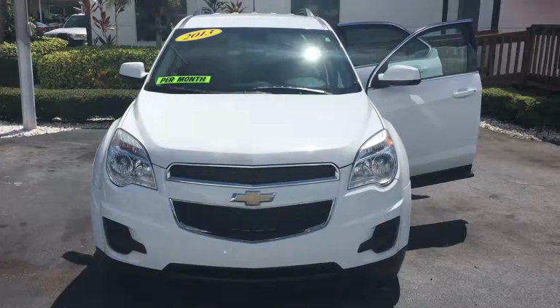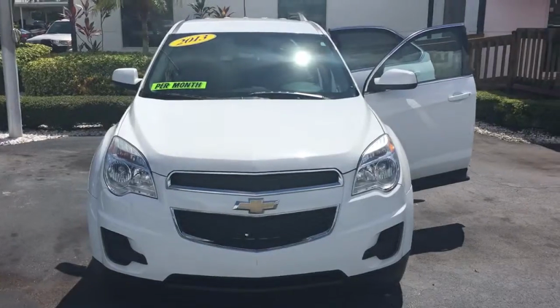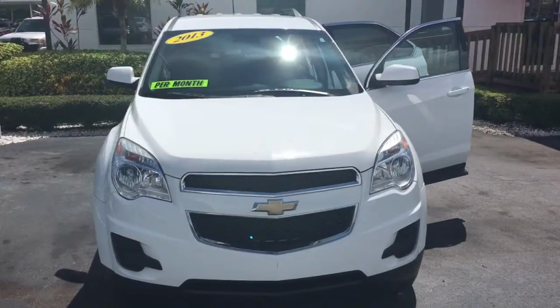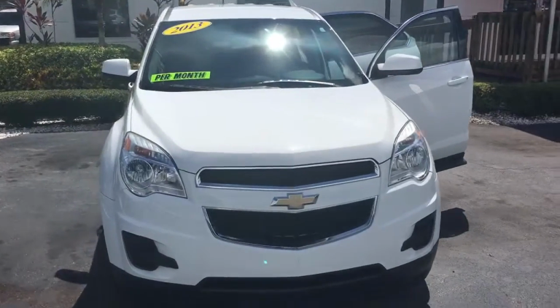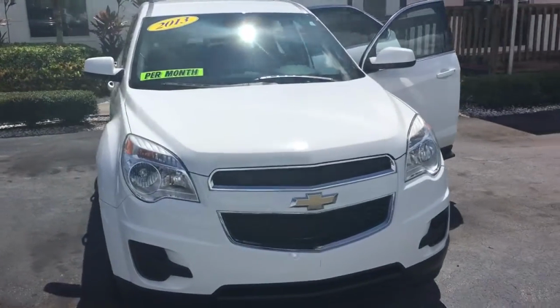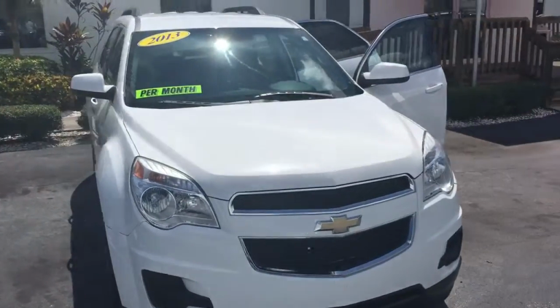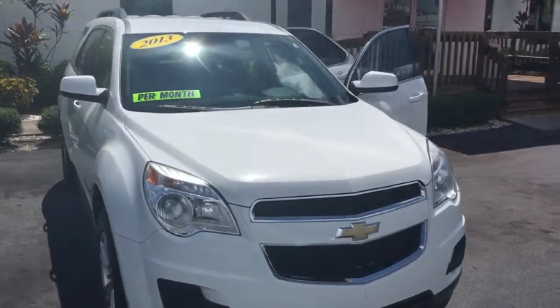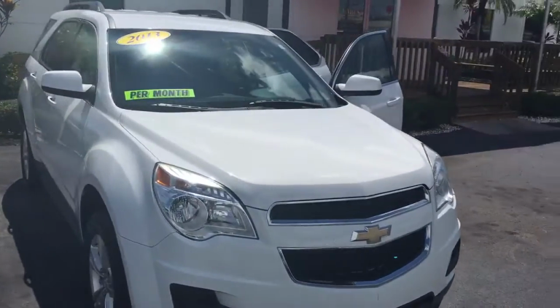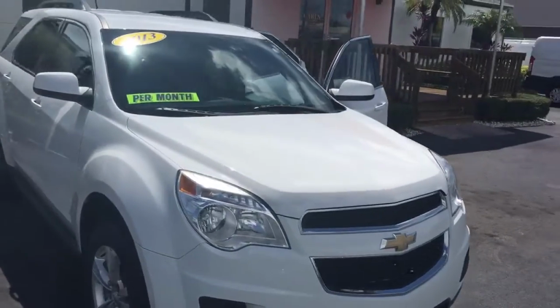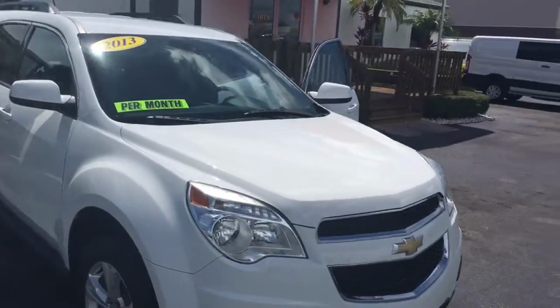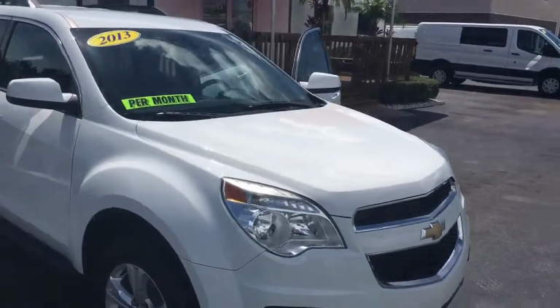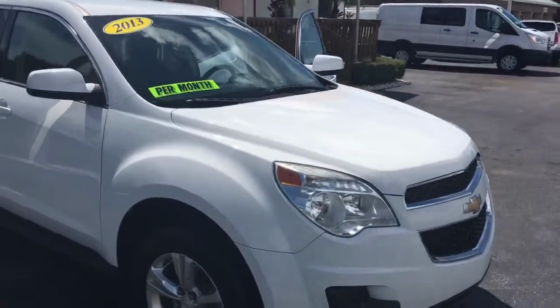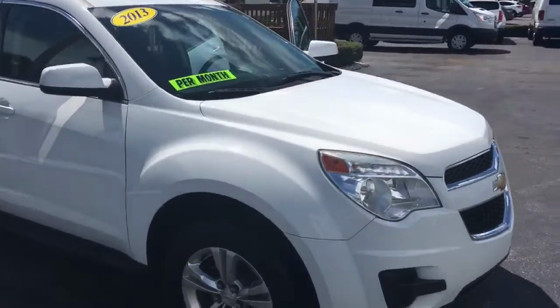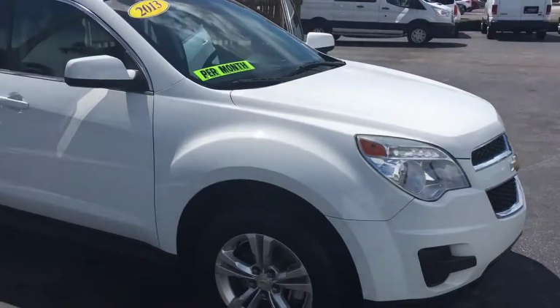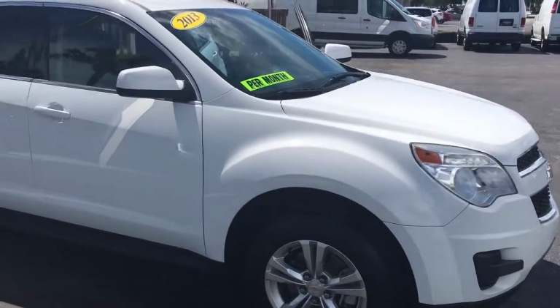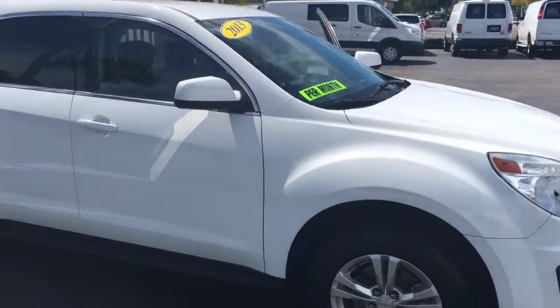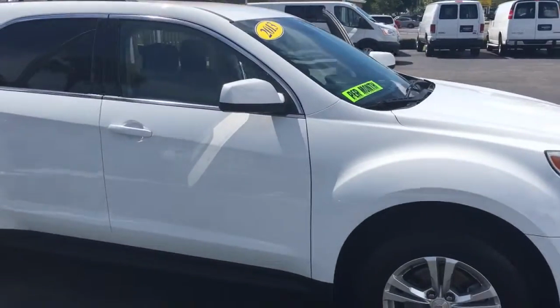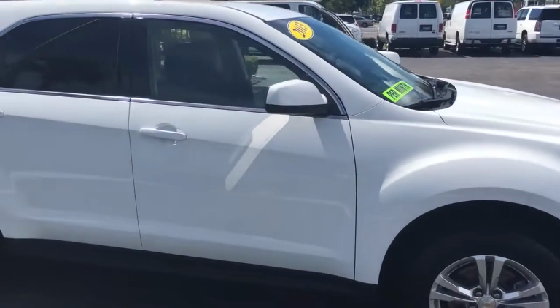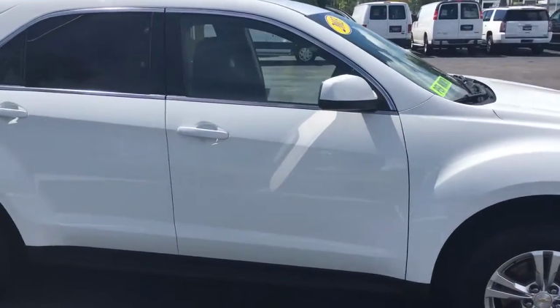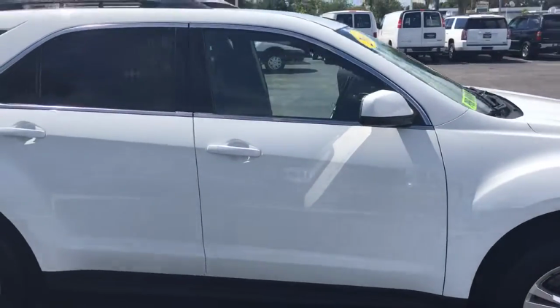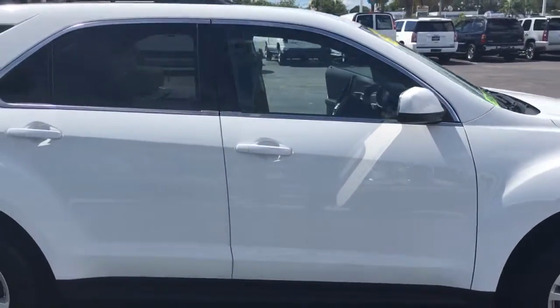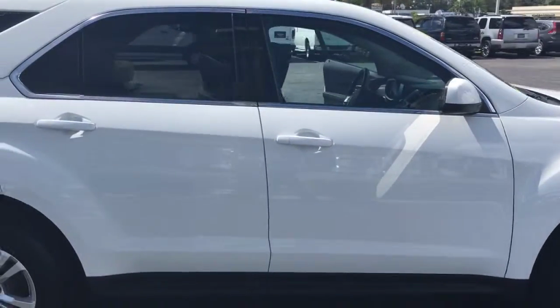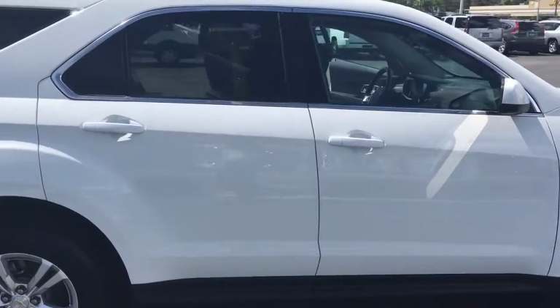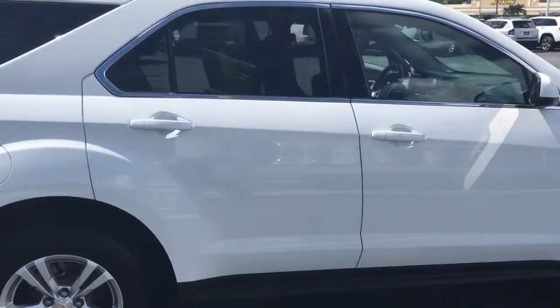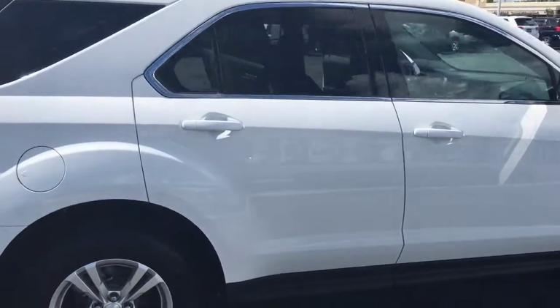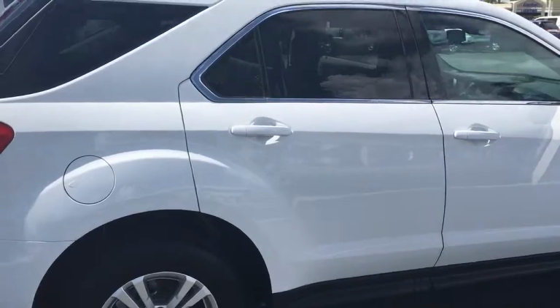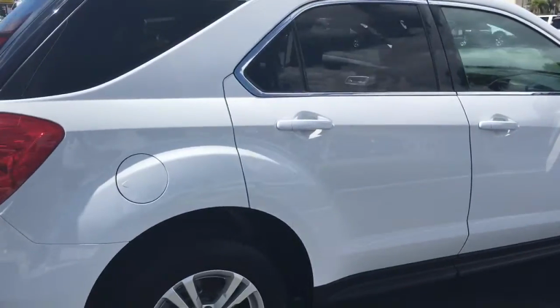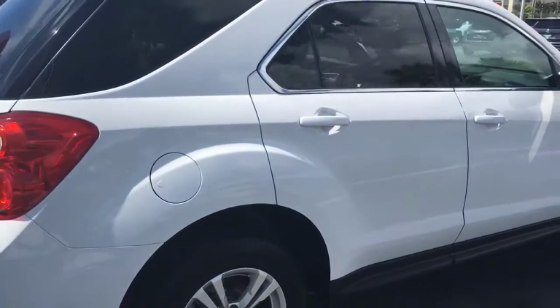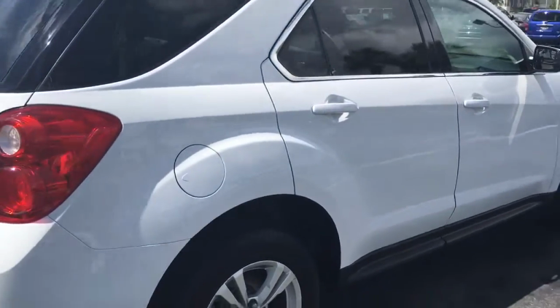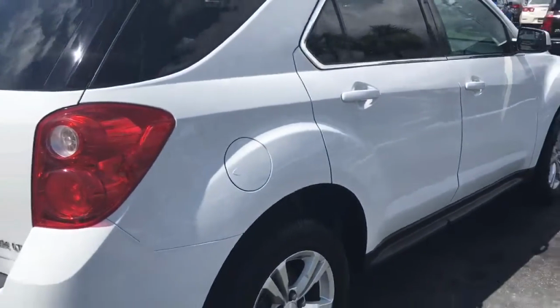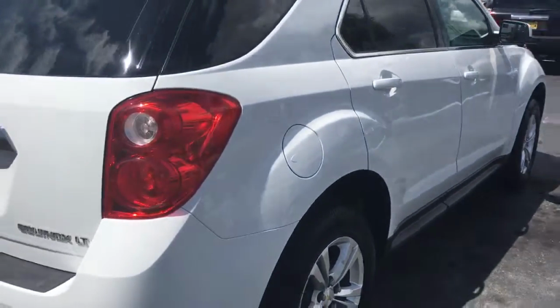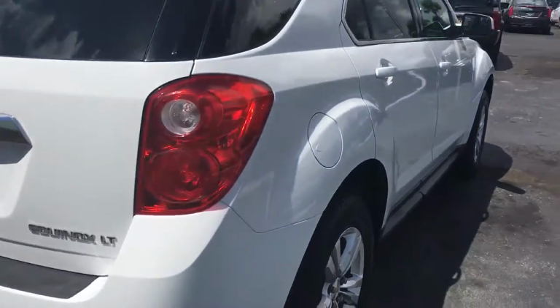Hello, my name is John Dee from Carlsview at GMC. I just want to show you a real quick video of the 2013 Chevrolet Equinox we have in stock here. See it's in excellent condition.